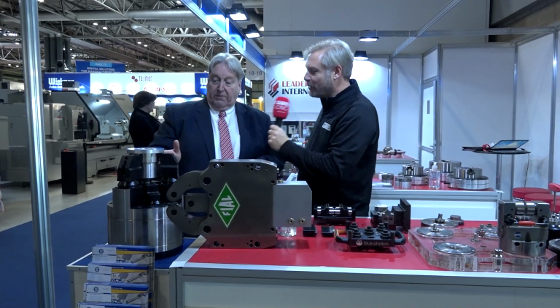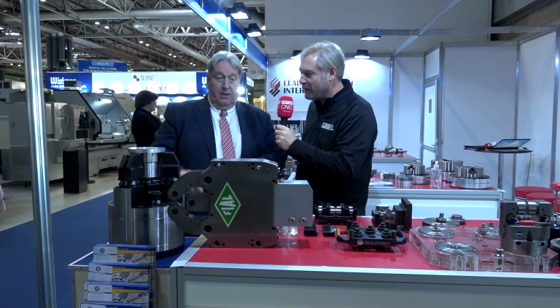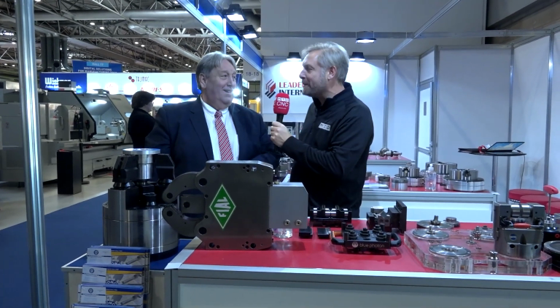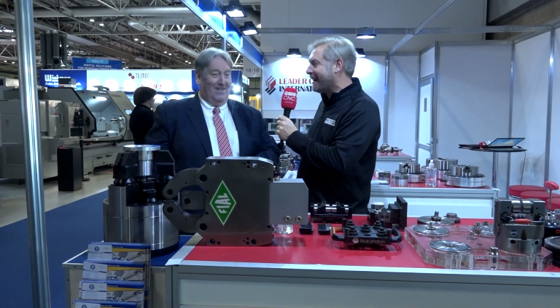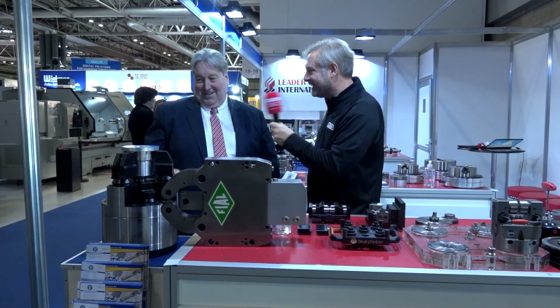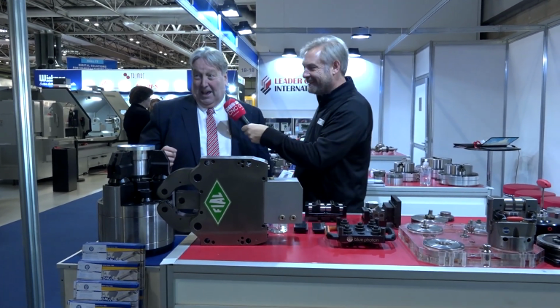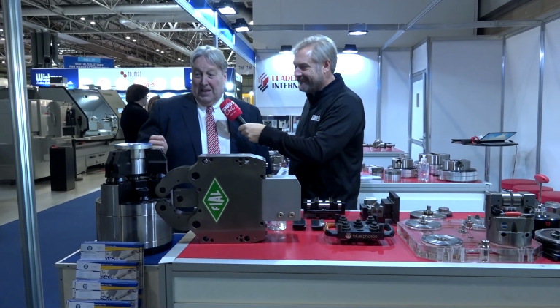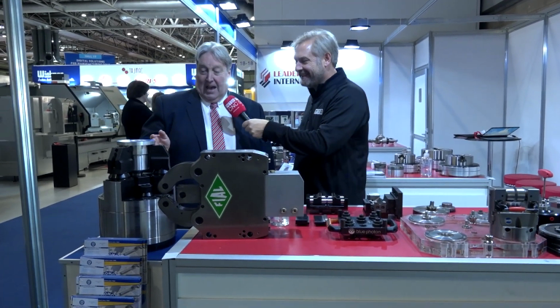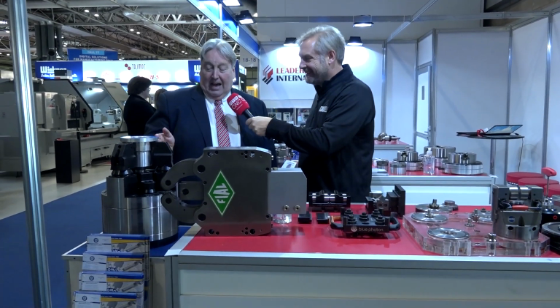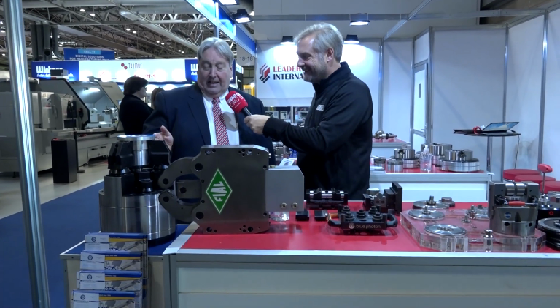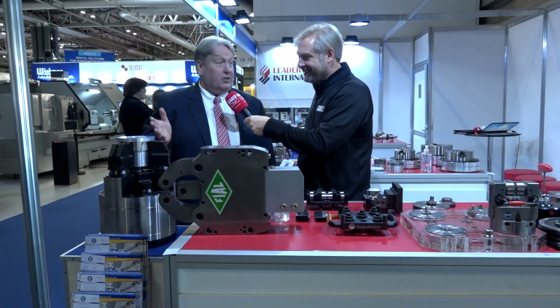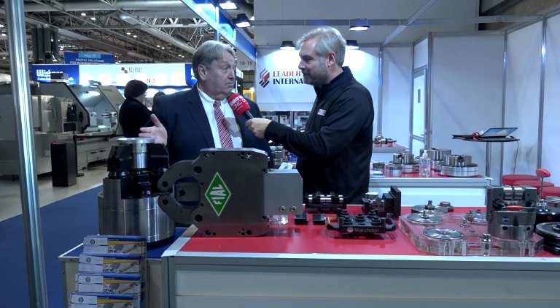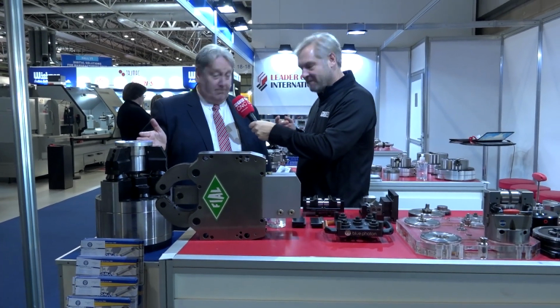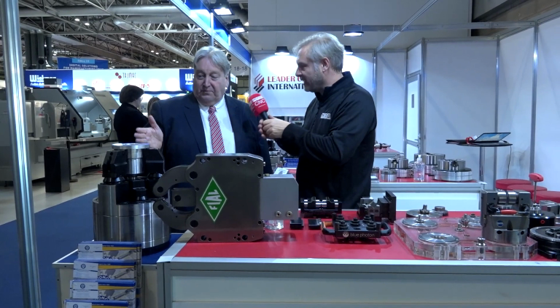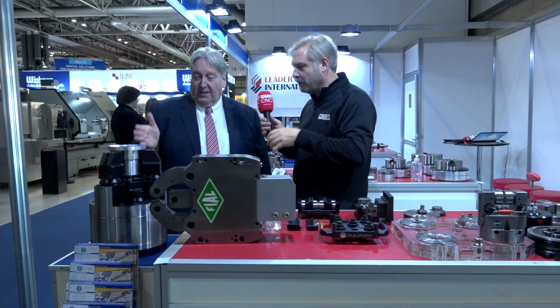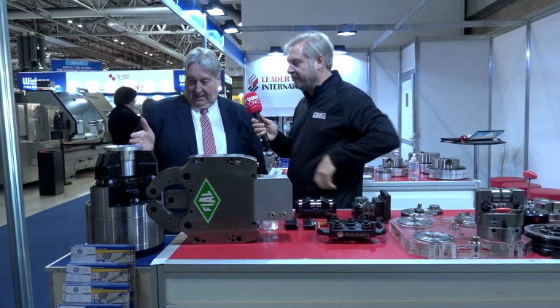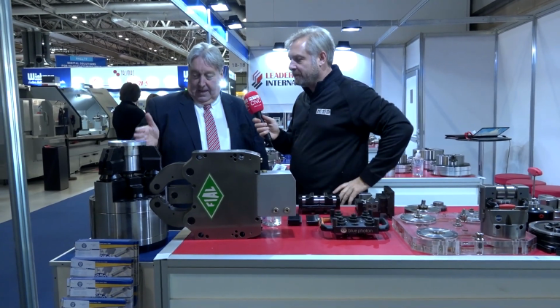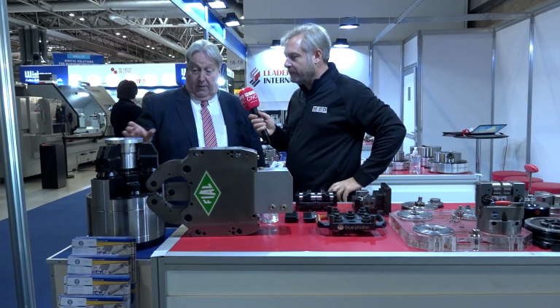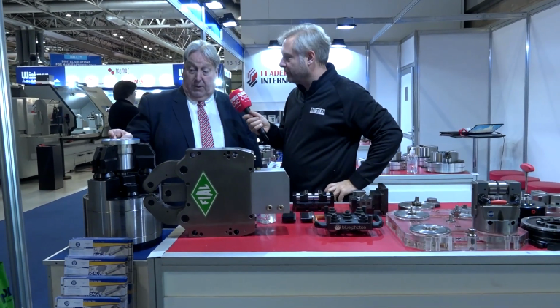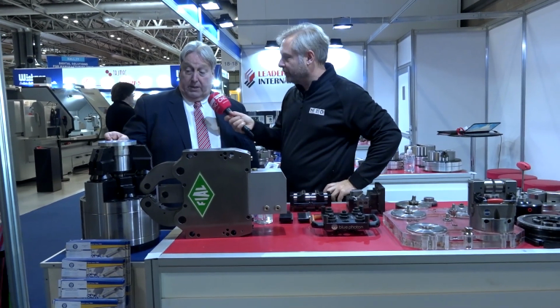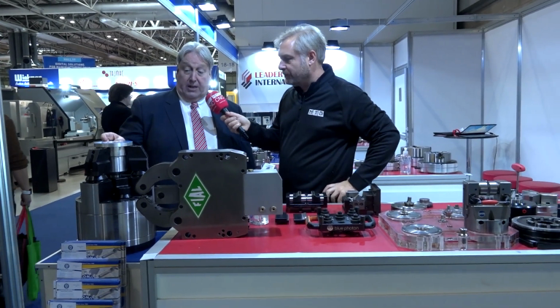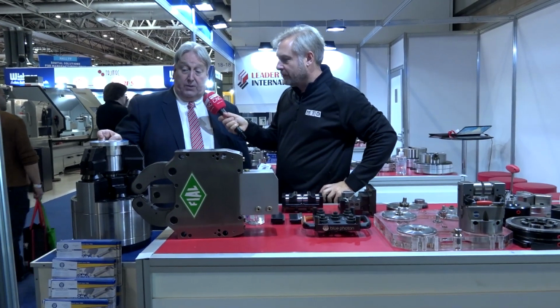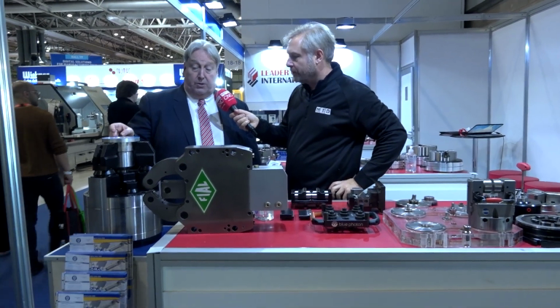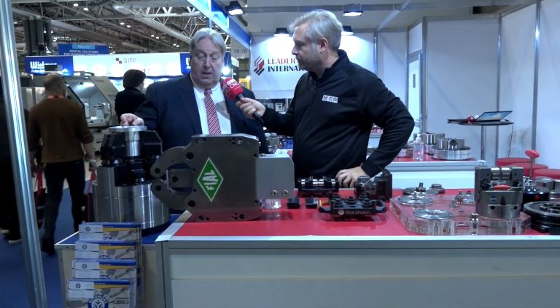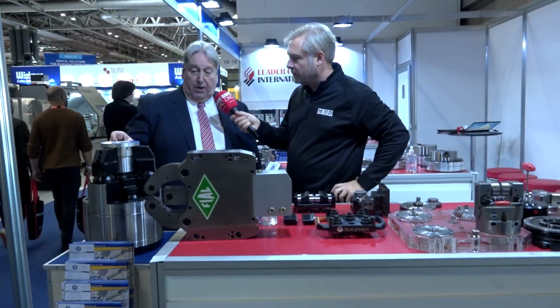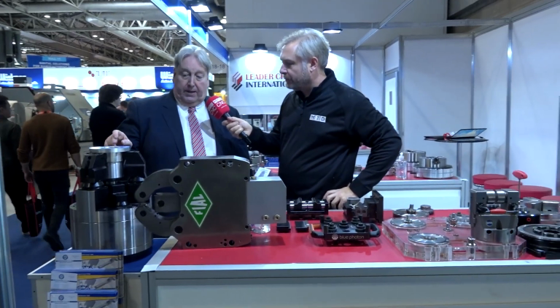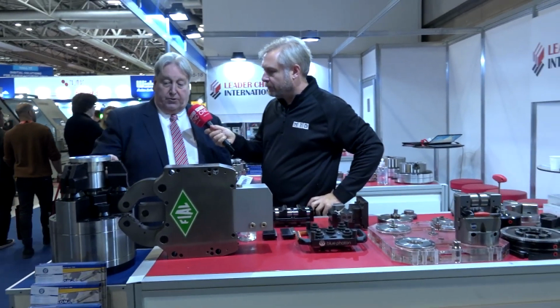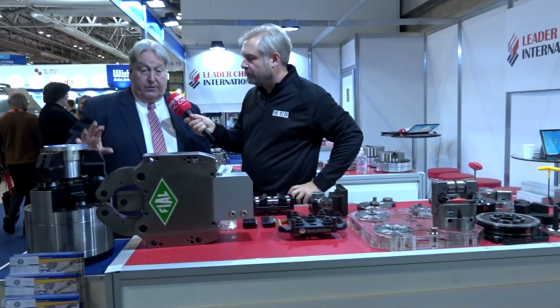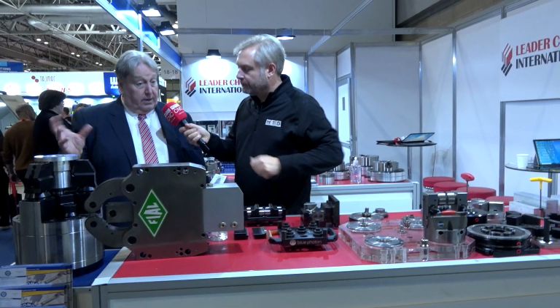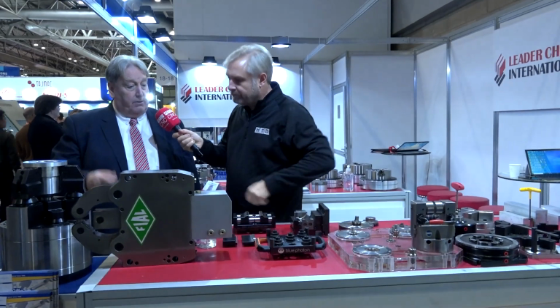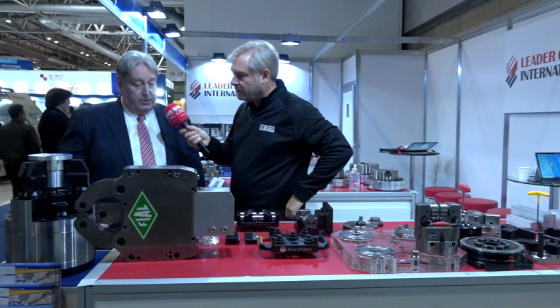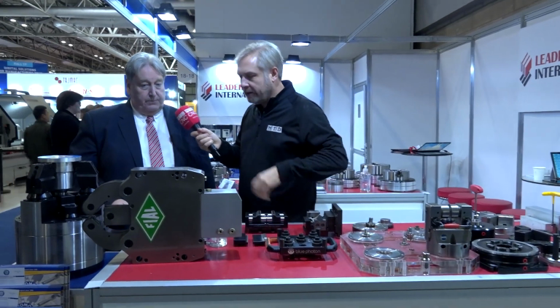We get perpendicularity — zero degrees — and vertical. That's exactly what you want. And obviously we can transfer a good grip into the drive to get the rotation.